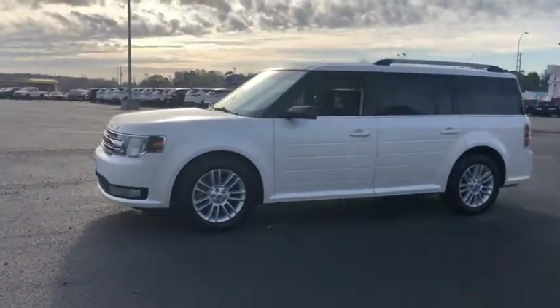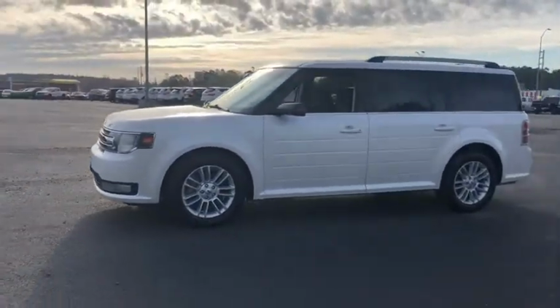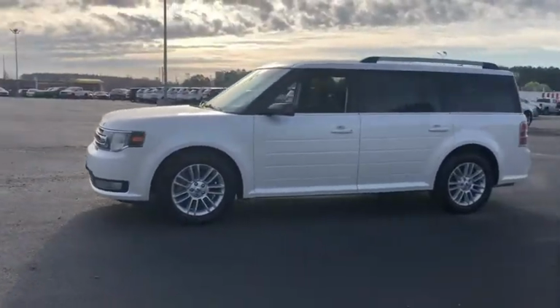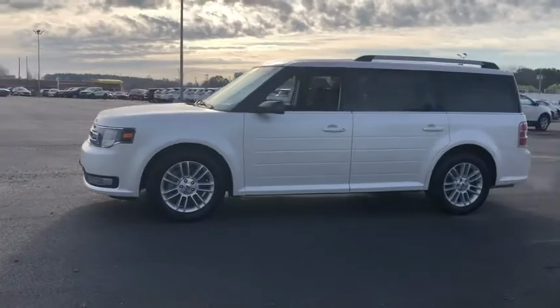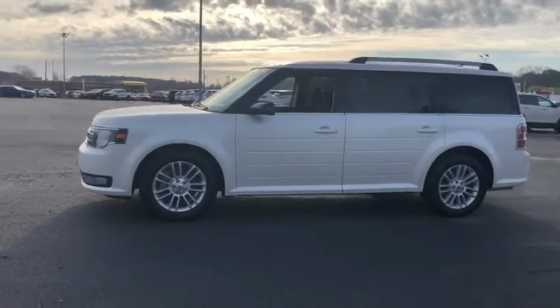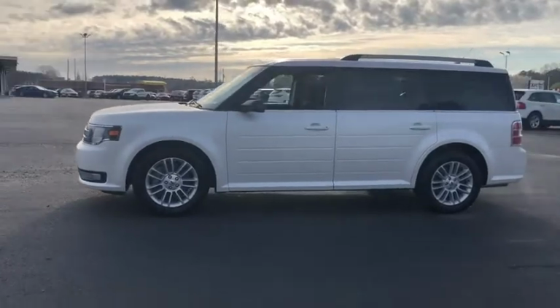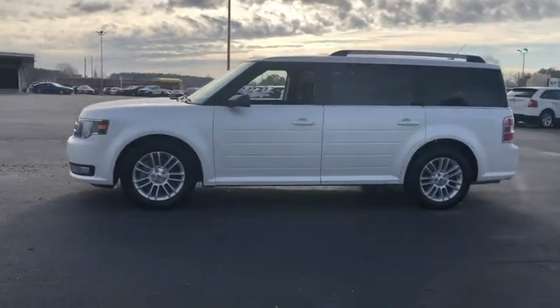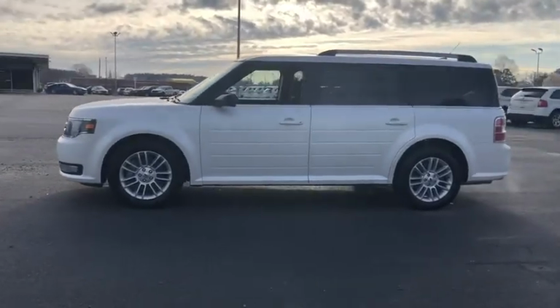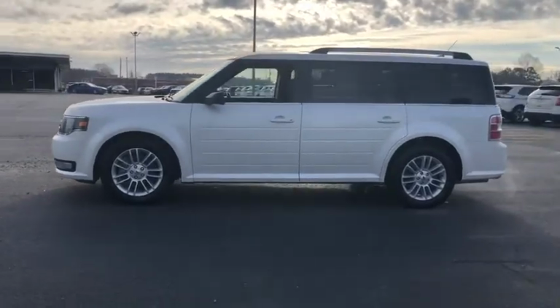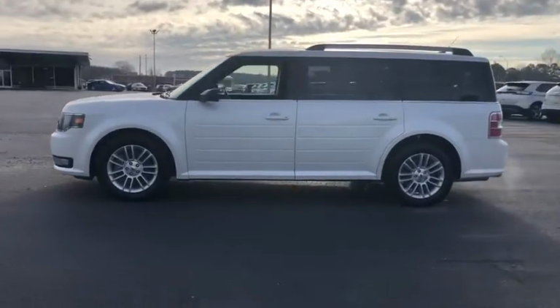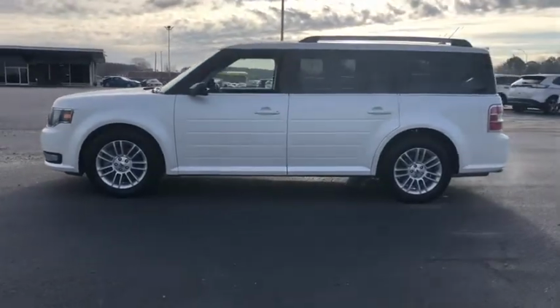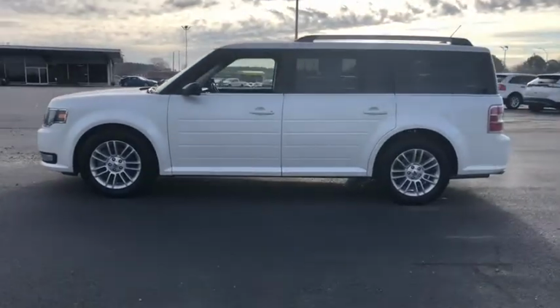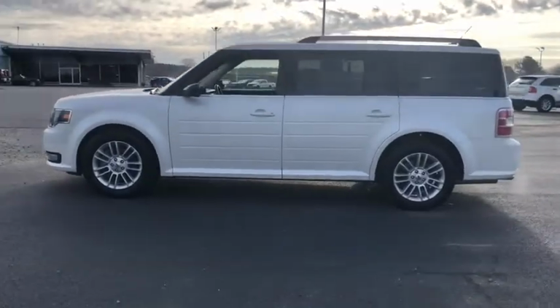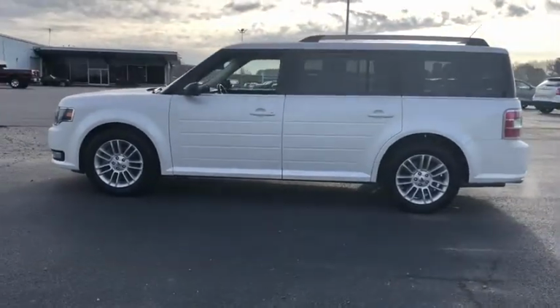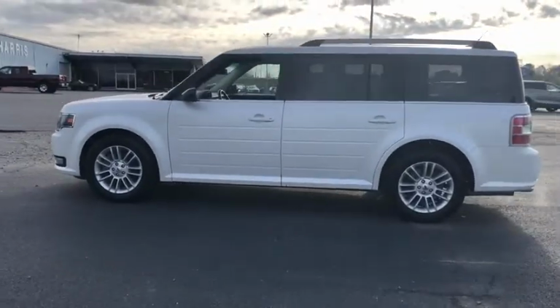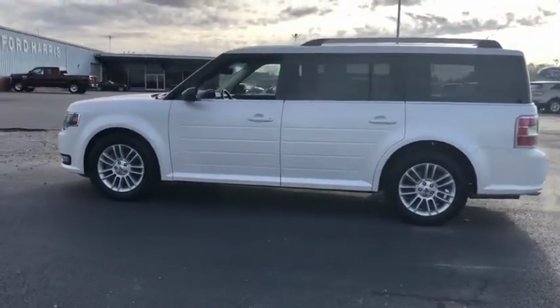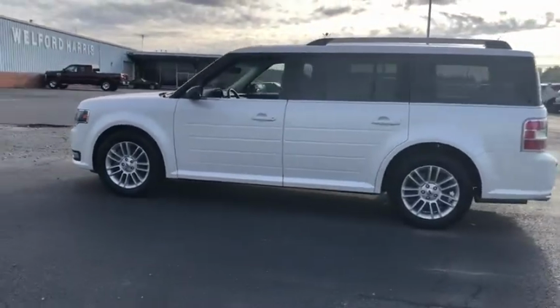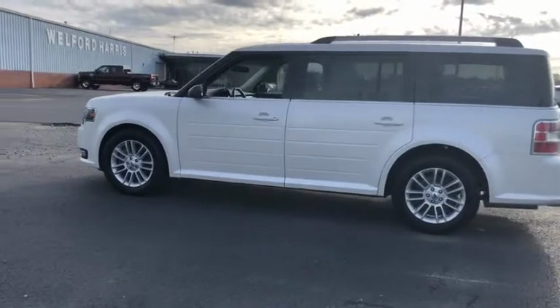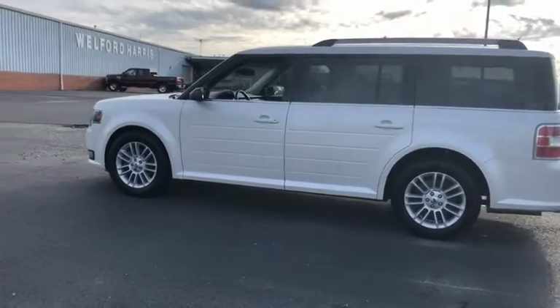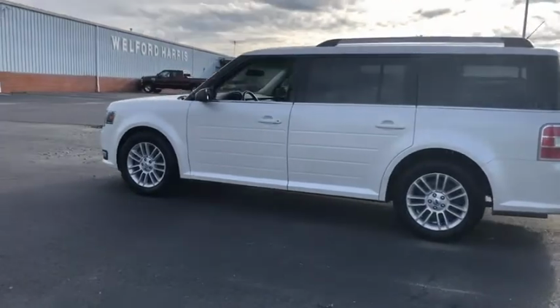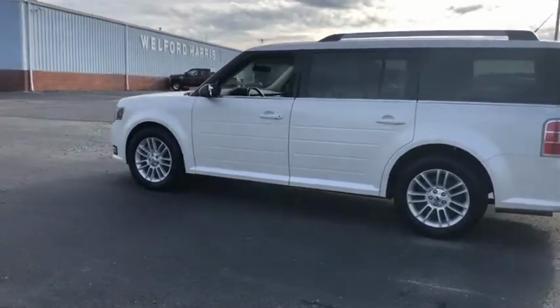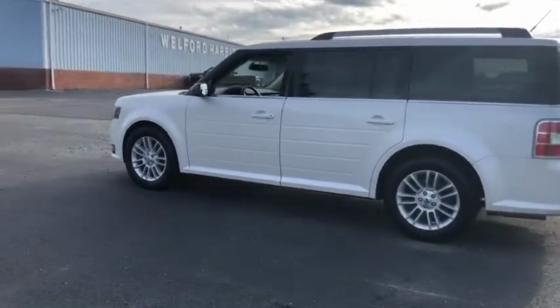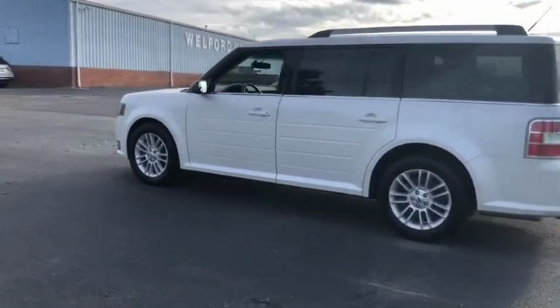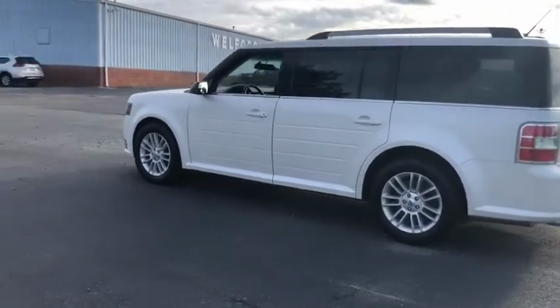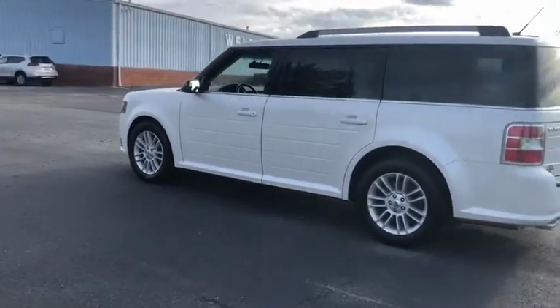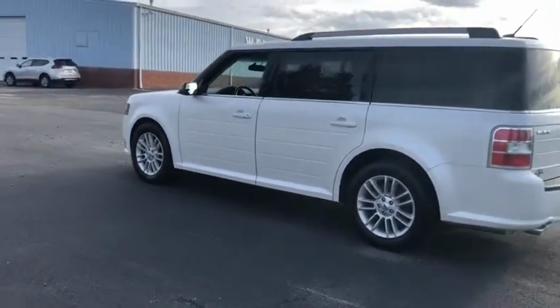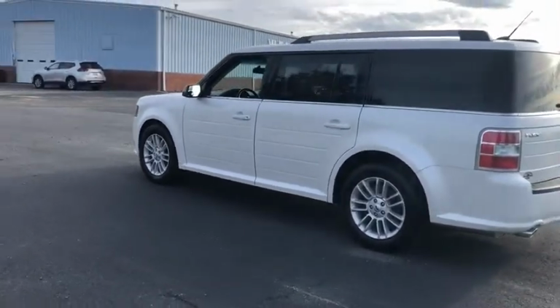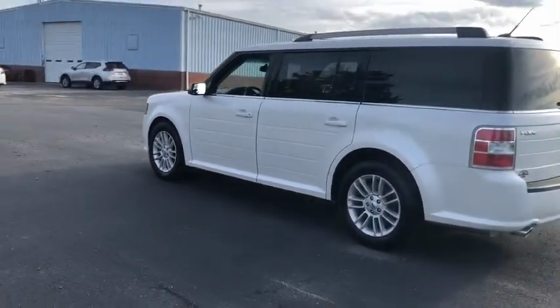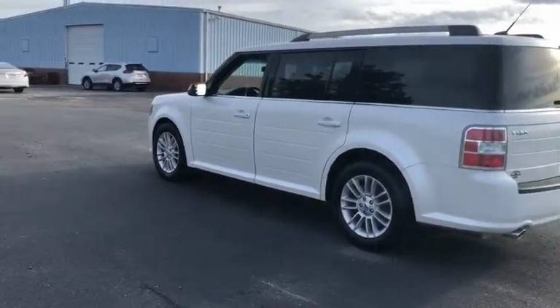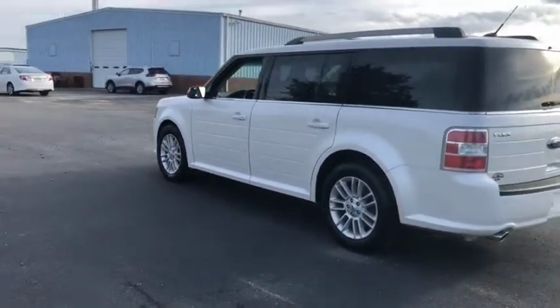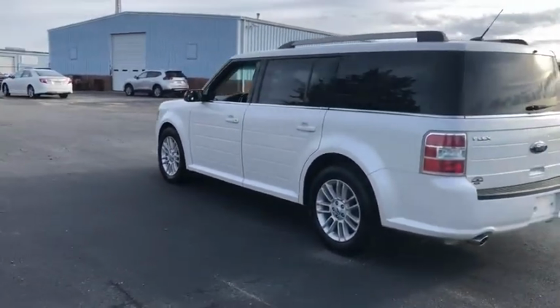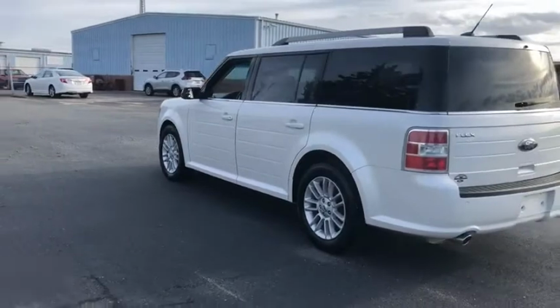MP3 radio, universal garage door opener, CD player, heated front seats, electronic stability control, security system, trip computer, compass, rear window defroster, power windows.